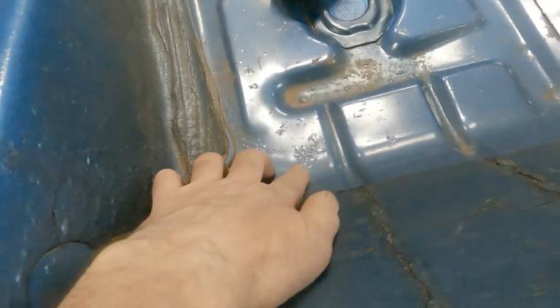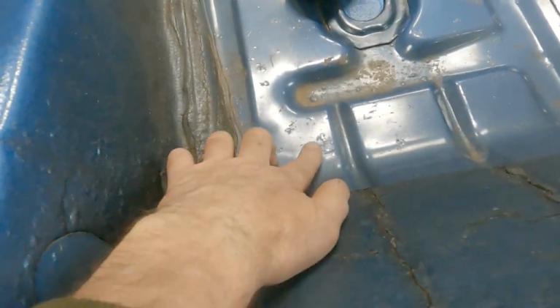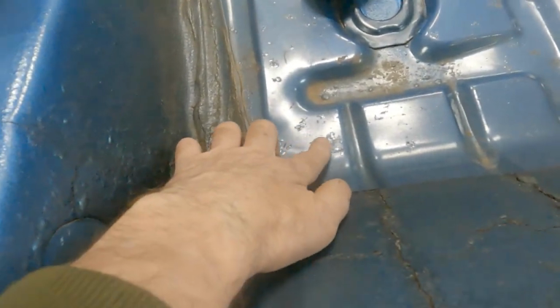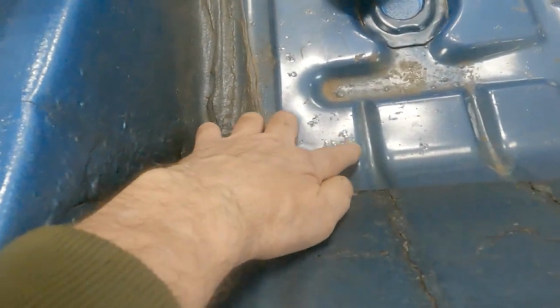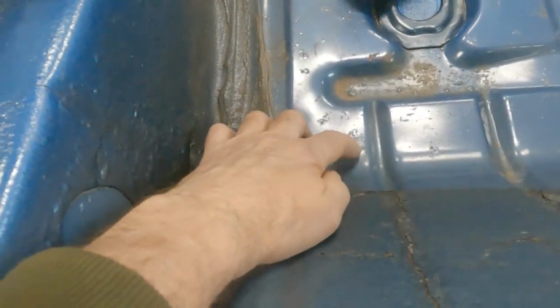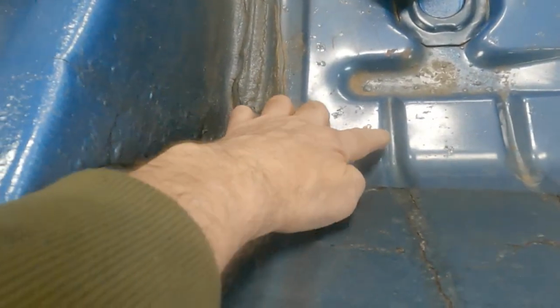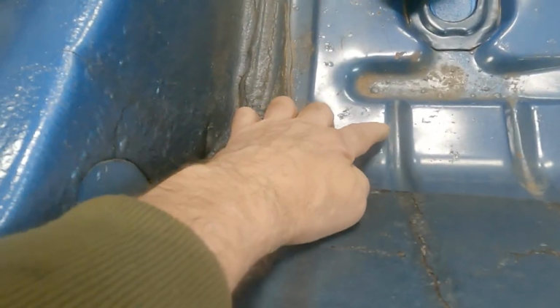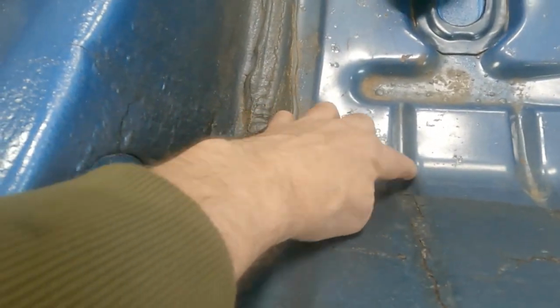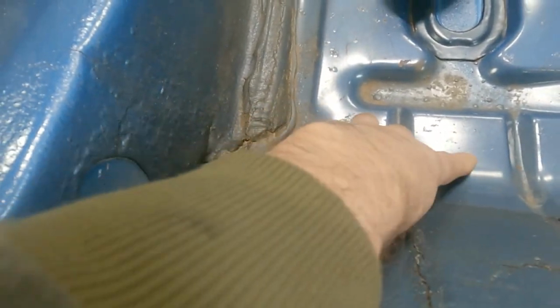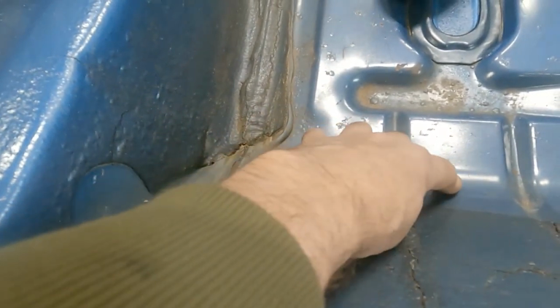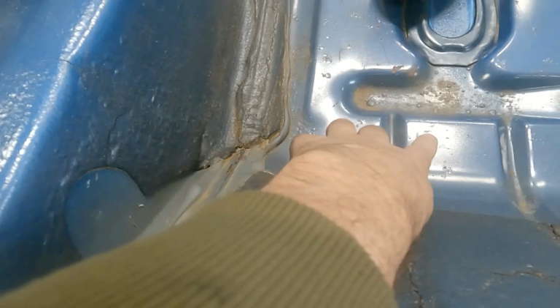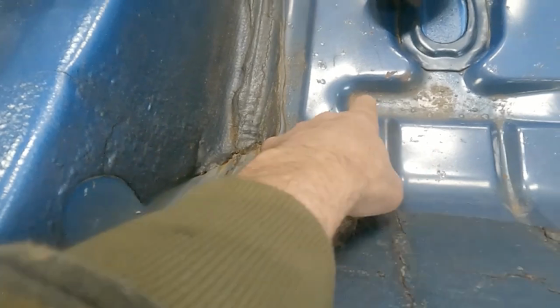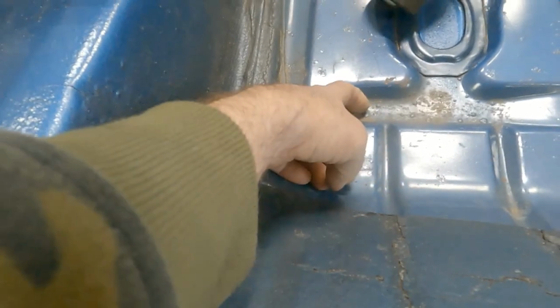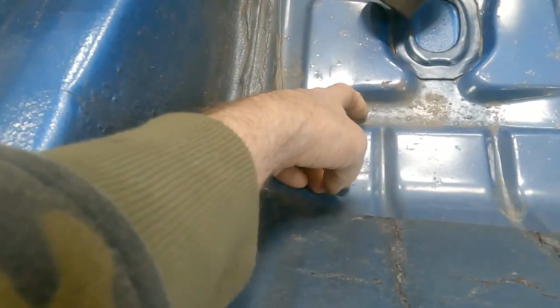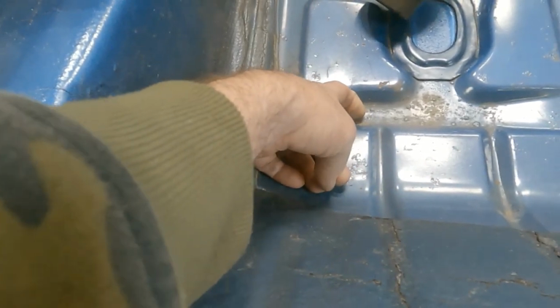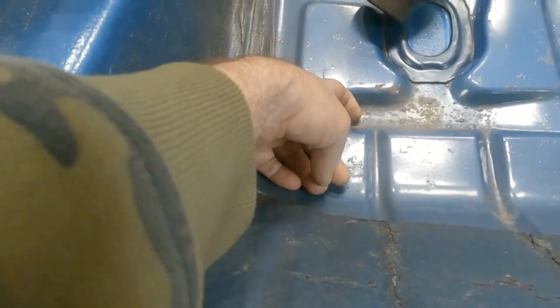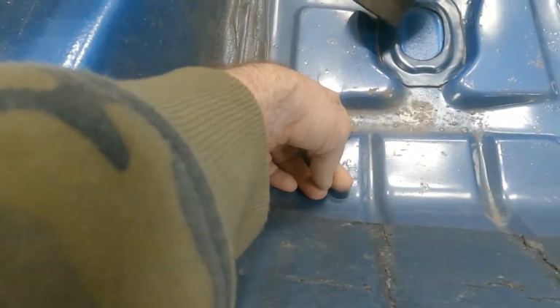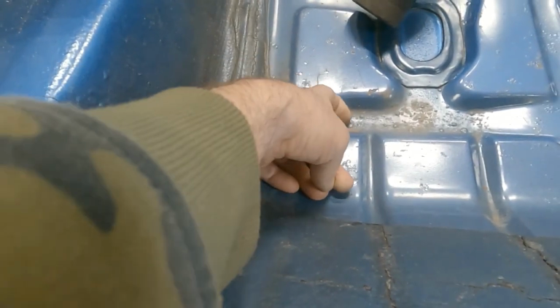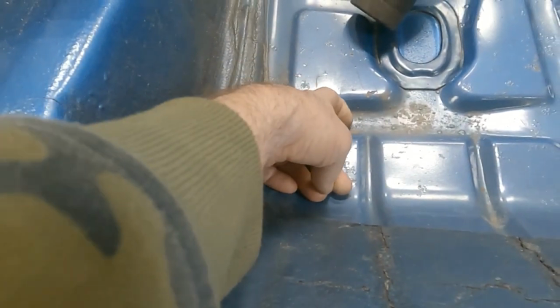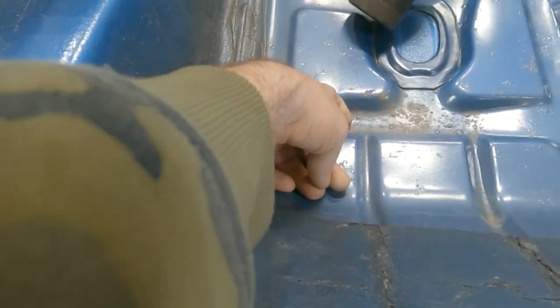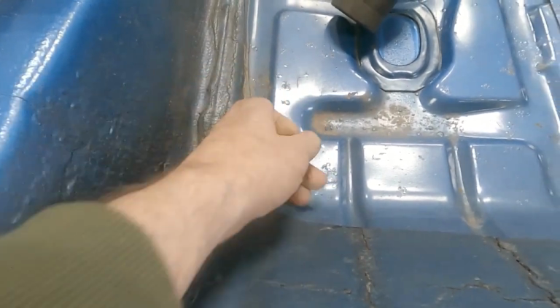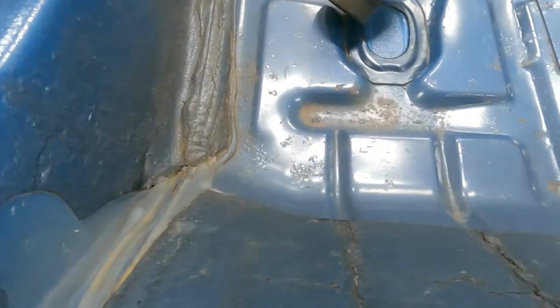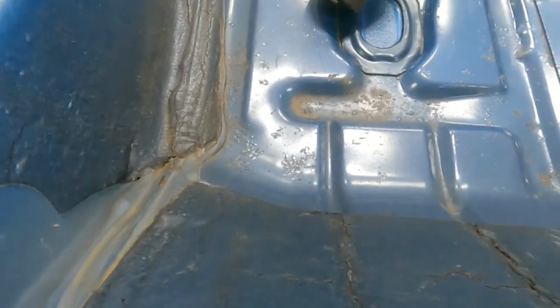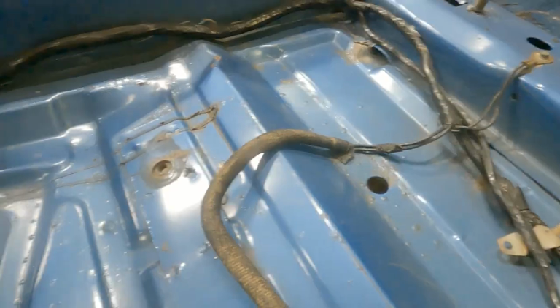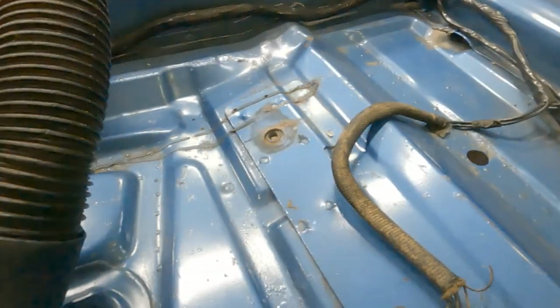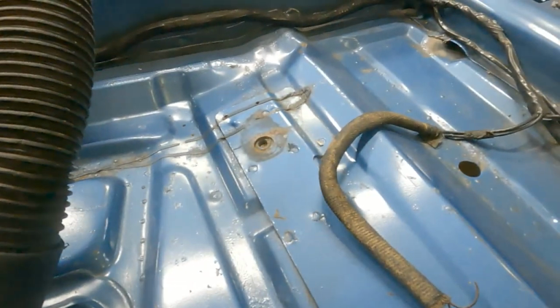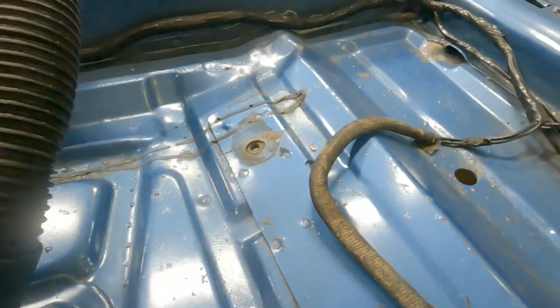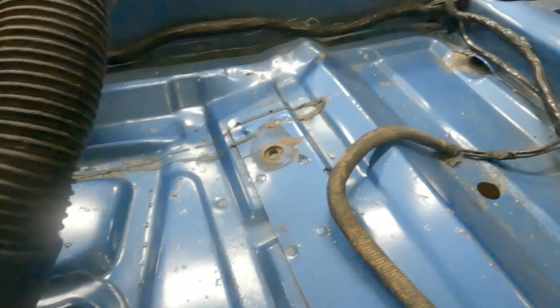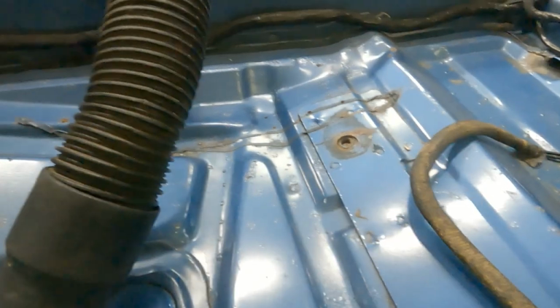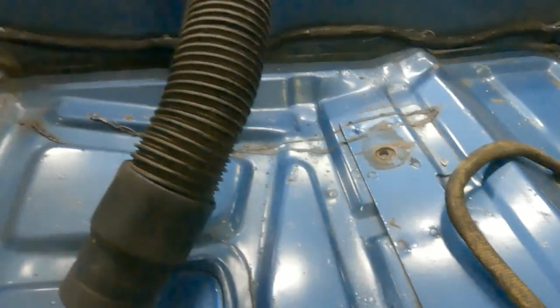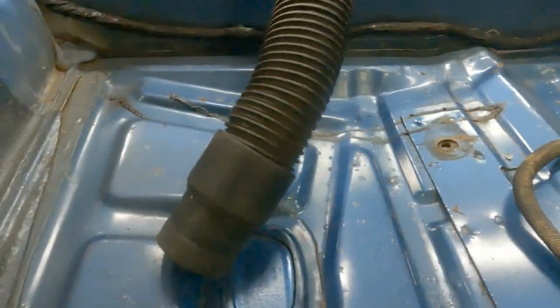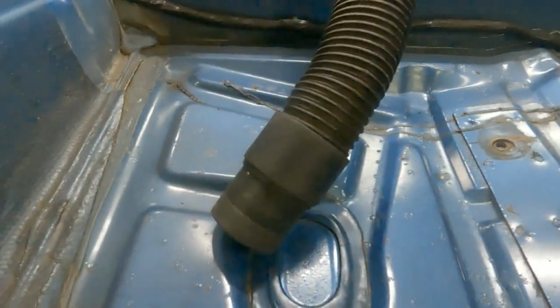This is what I was dealing with — bubbled up spots and rust under it. I'm right here at it, I might as well get all this crap.